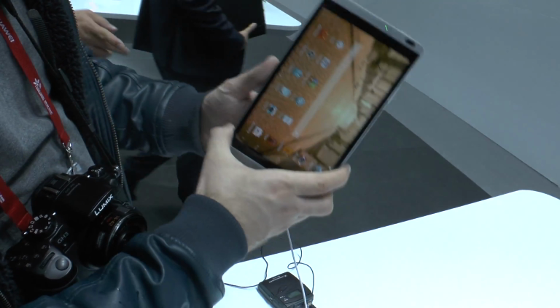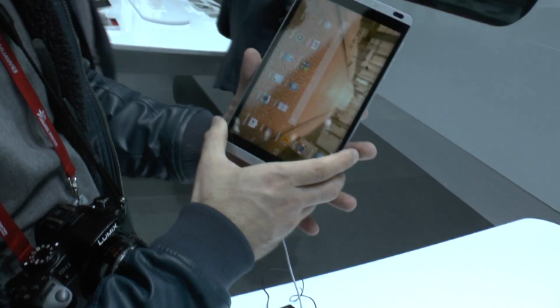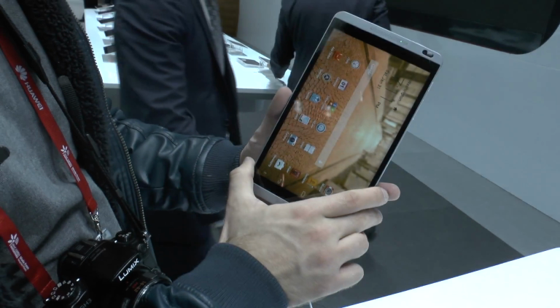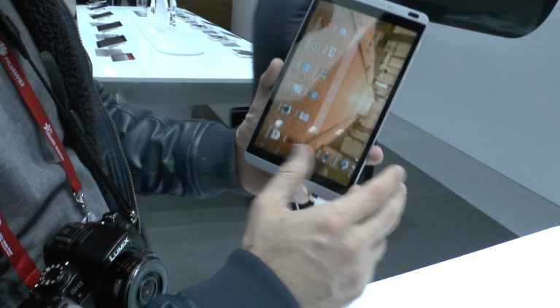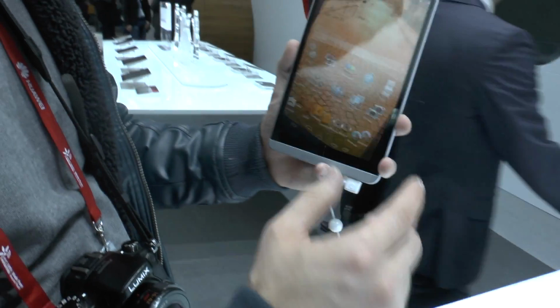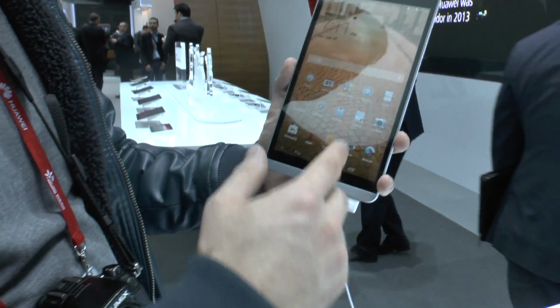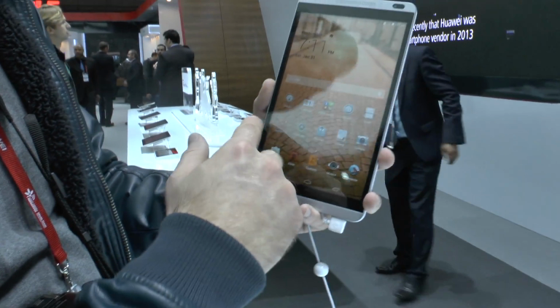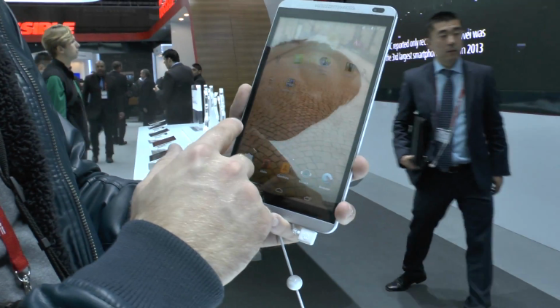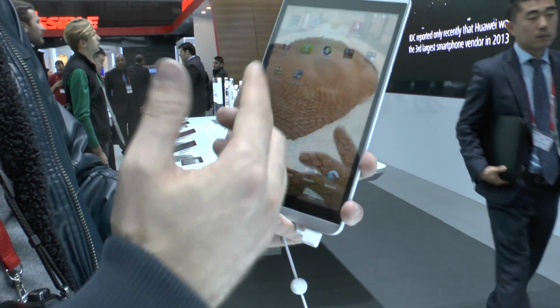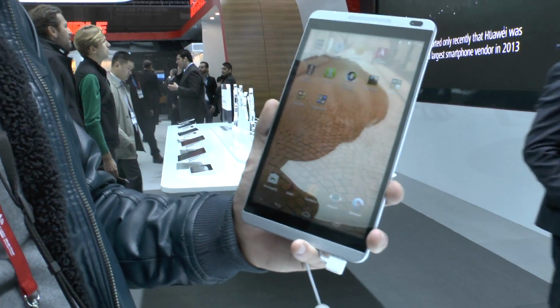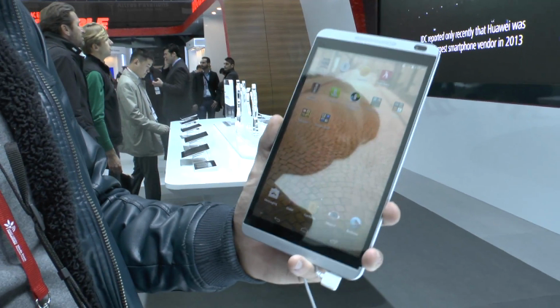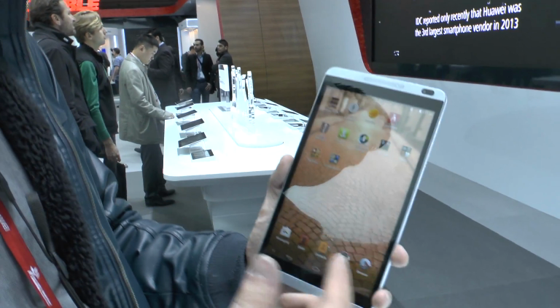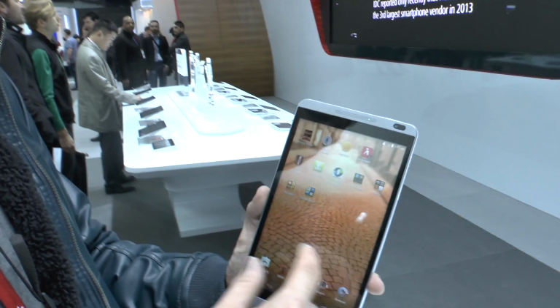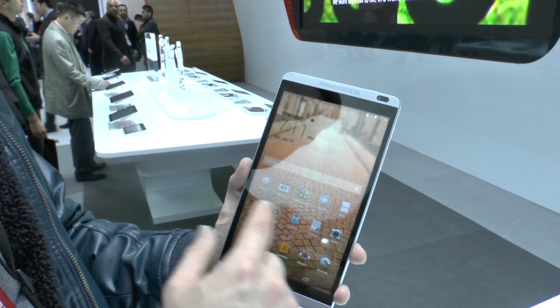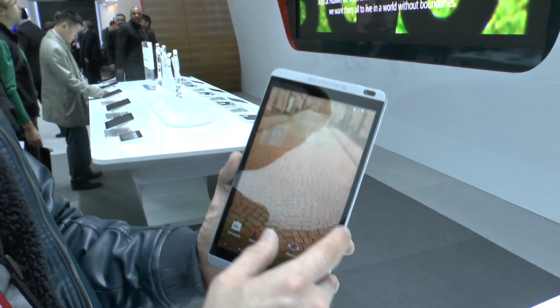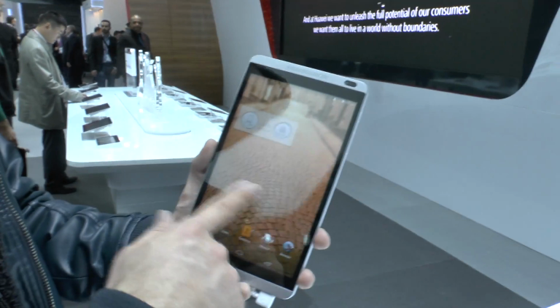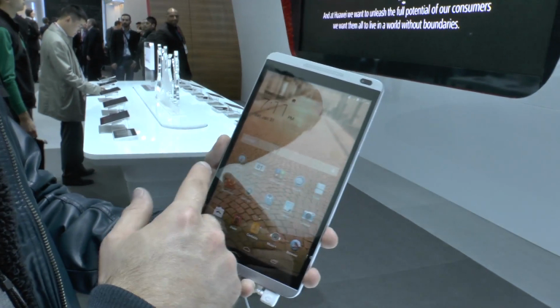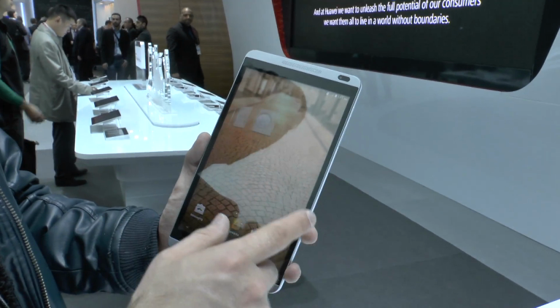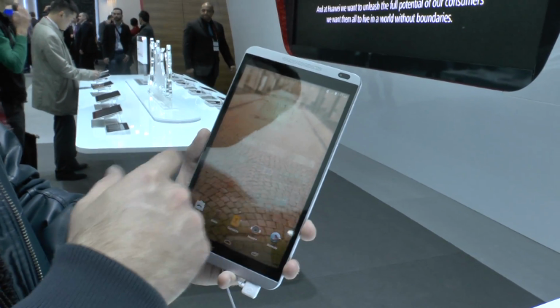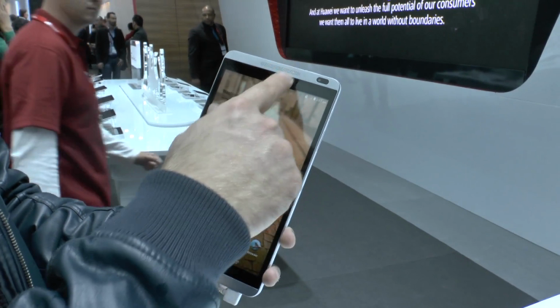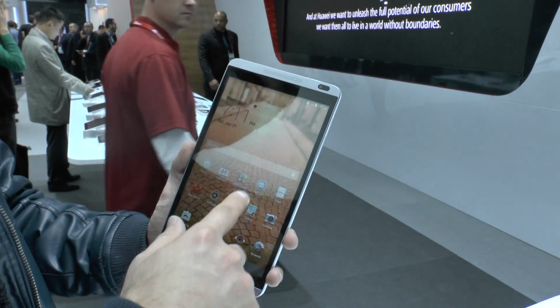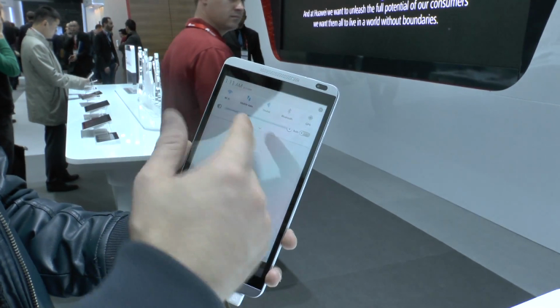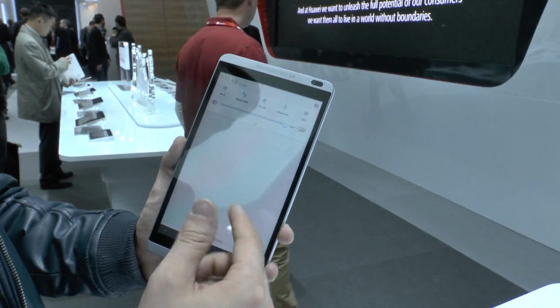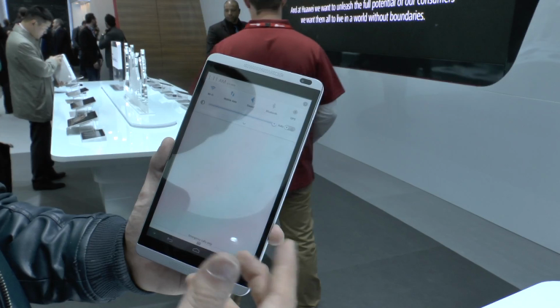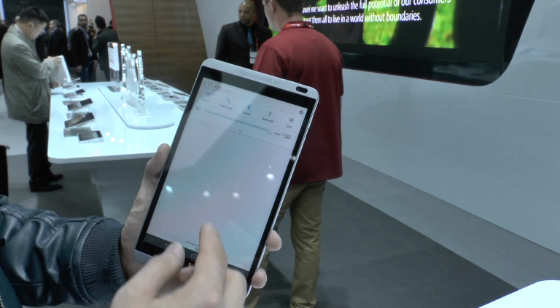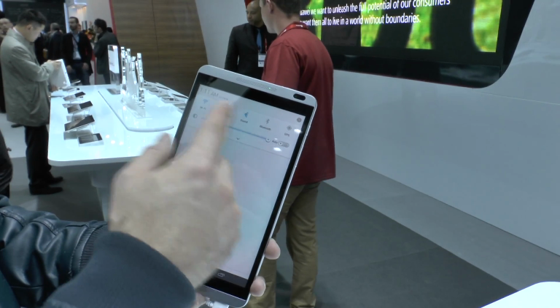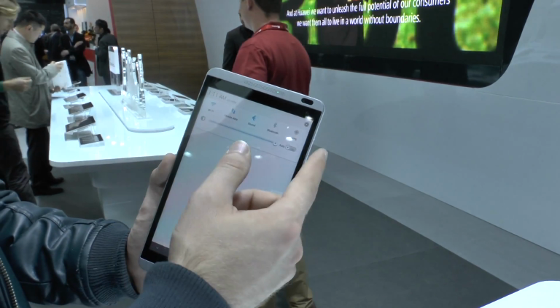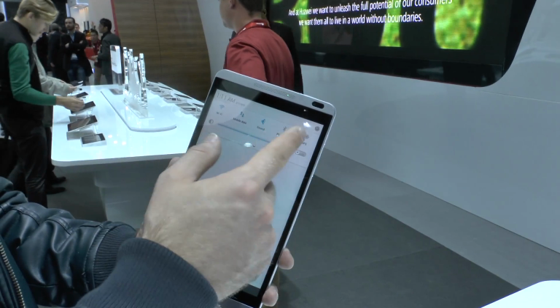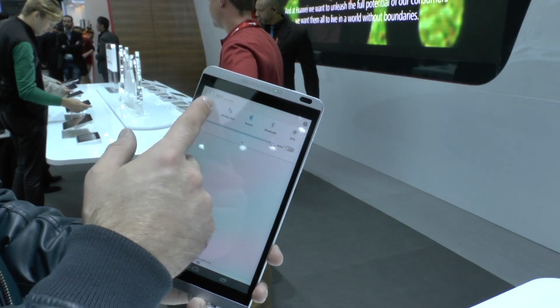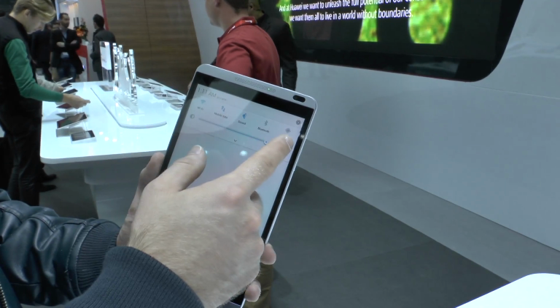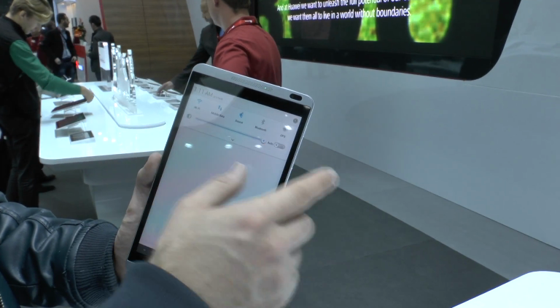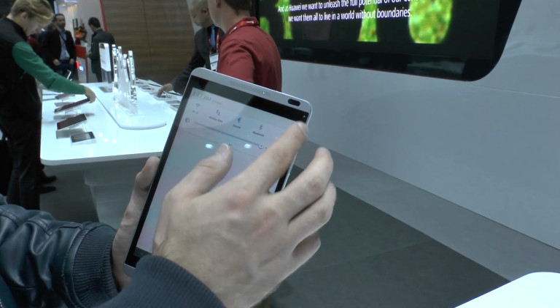Going through the device, you can see we have Android 4.2.2 installed, but Huawei's Emotion UI 2.0 is also pre-installed, which has a few animations inside. You can change display brightness and some settings from the top.